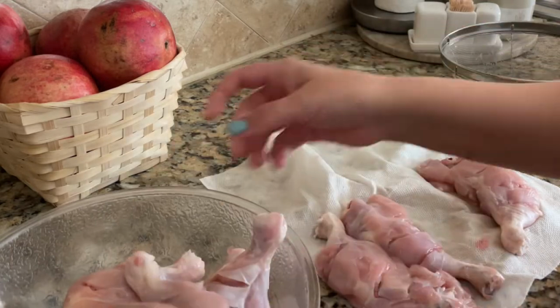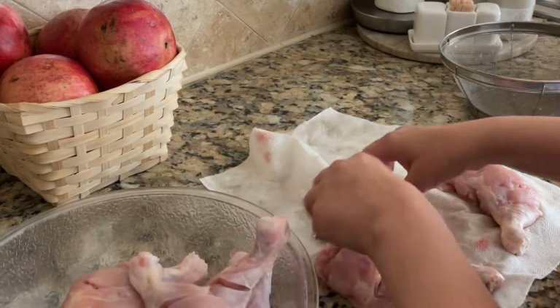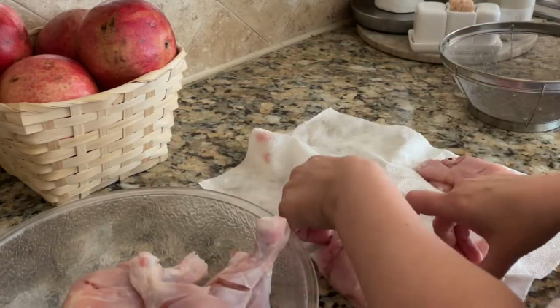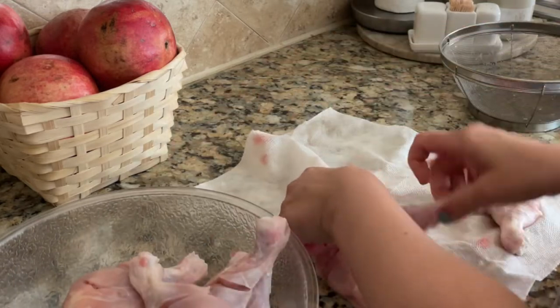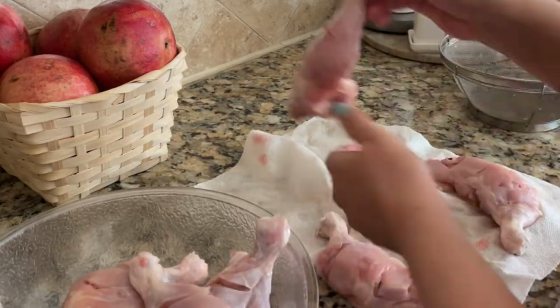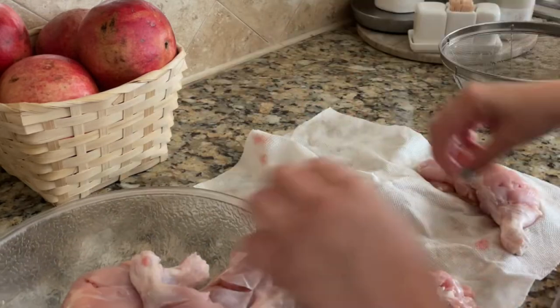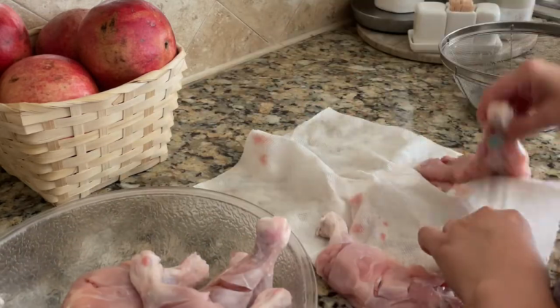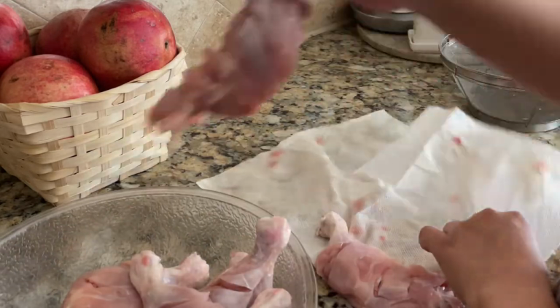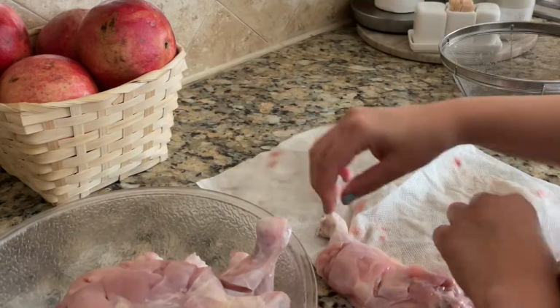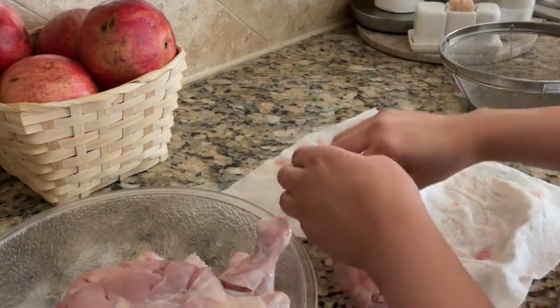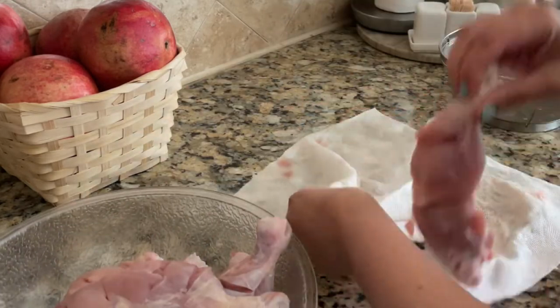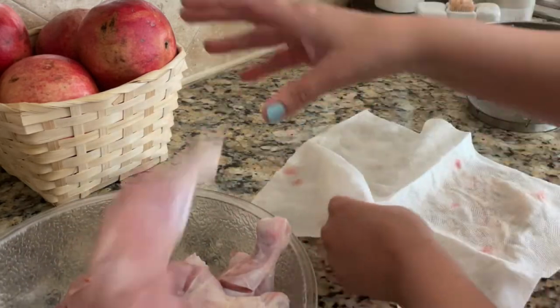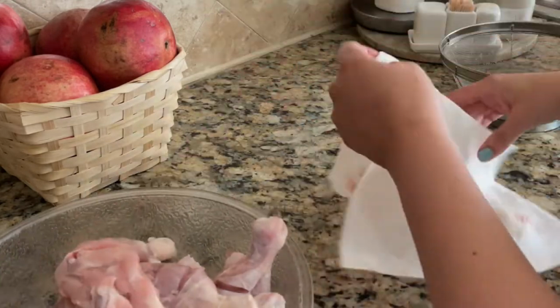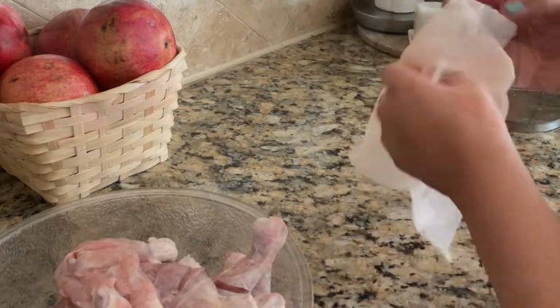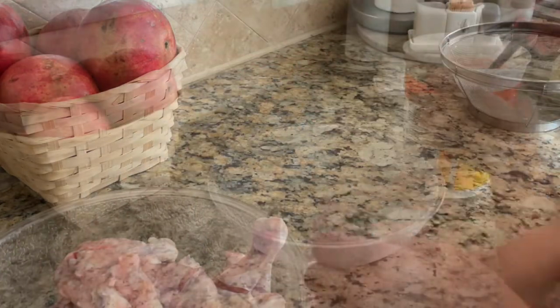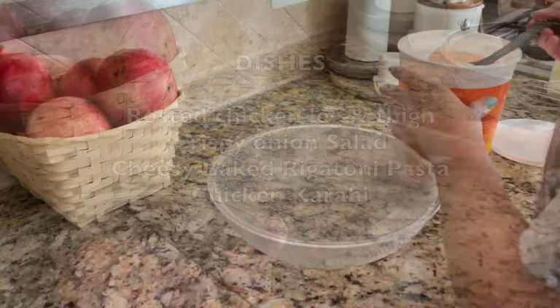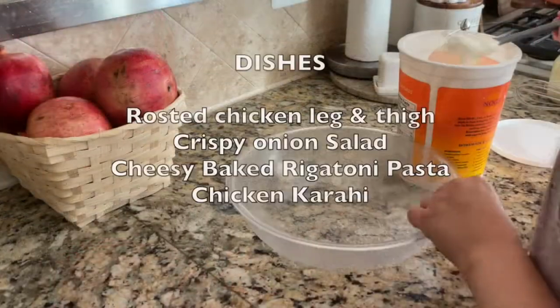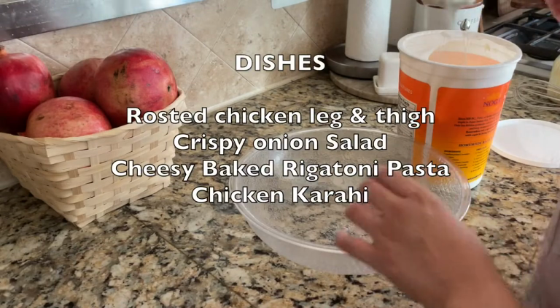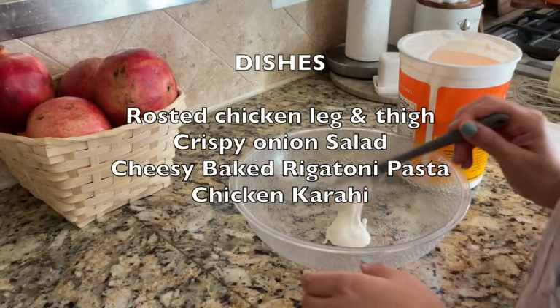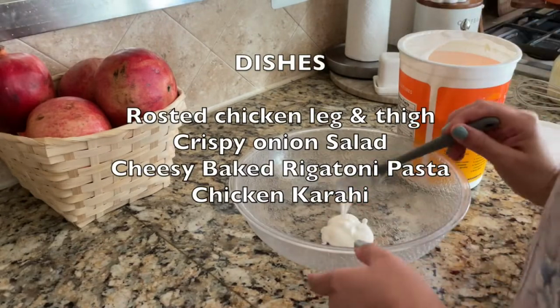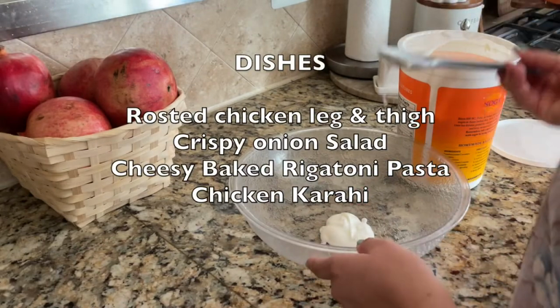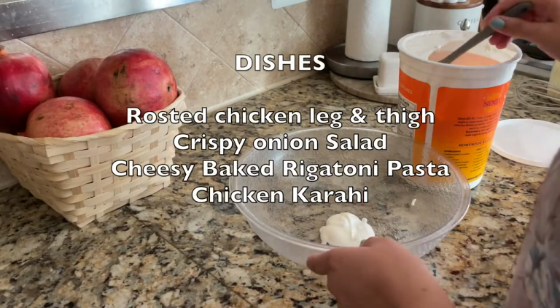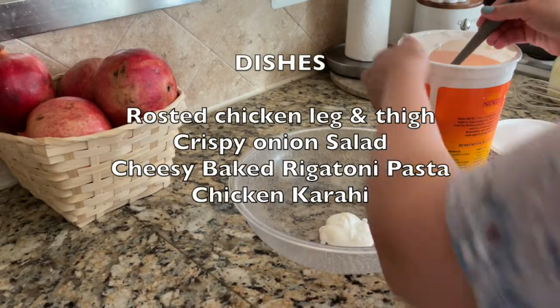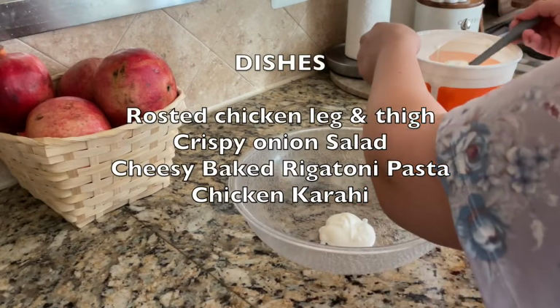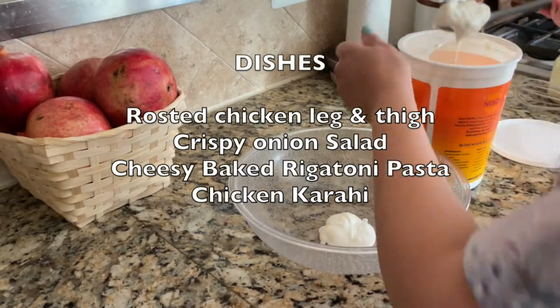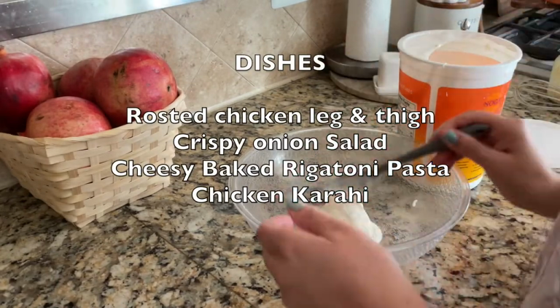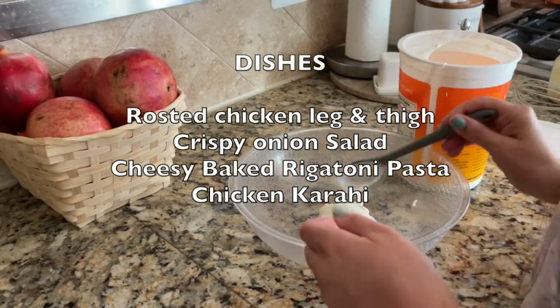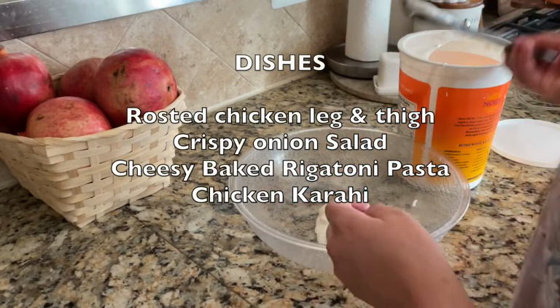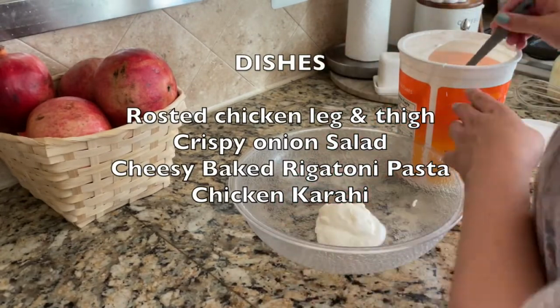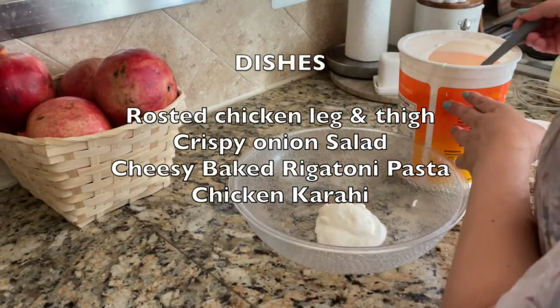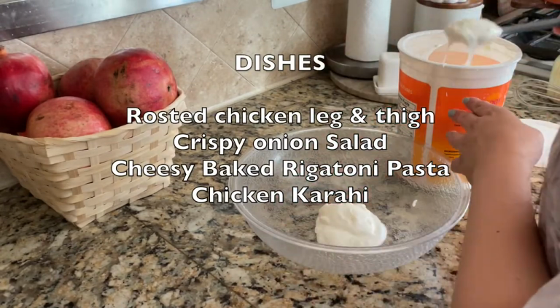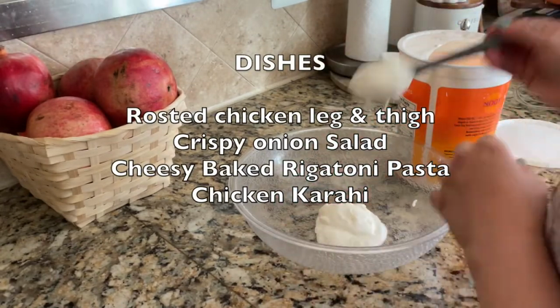For dinner I am making four dishes: roasted chicken leg and thigh, crispy onion salad, cheesy baked rigatoni pasta, and chicken curry.